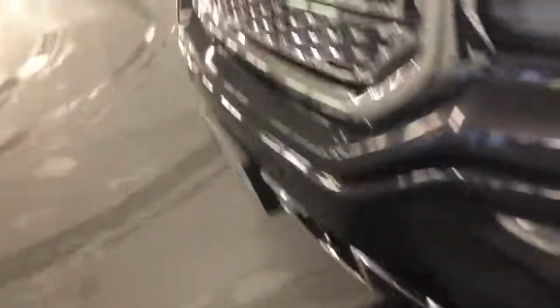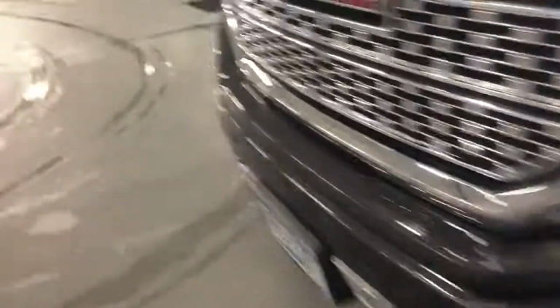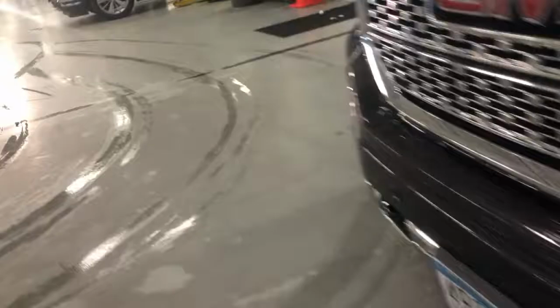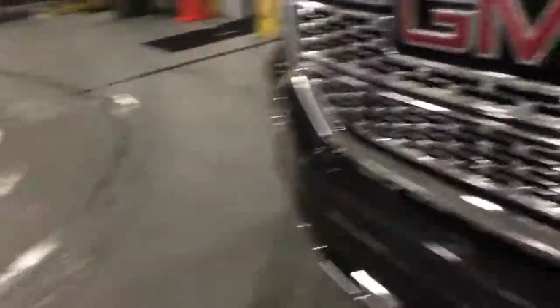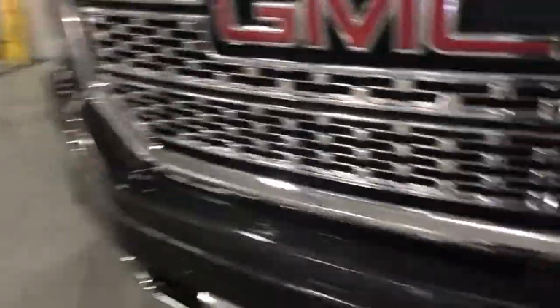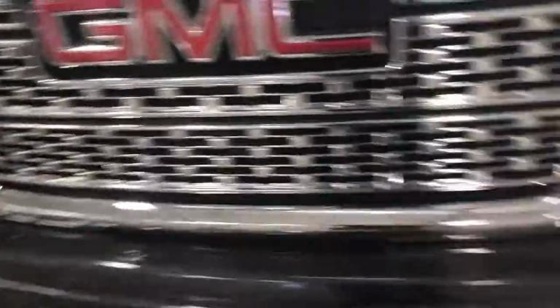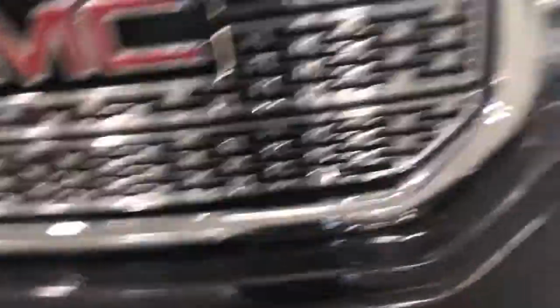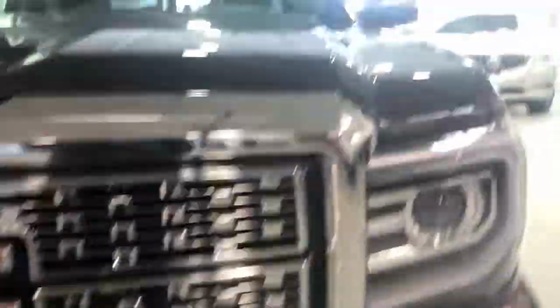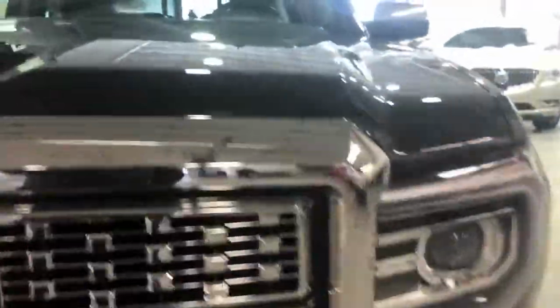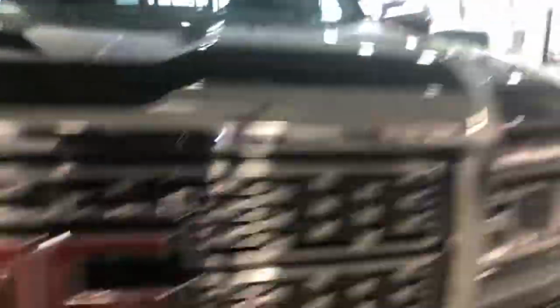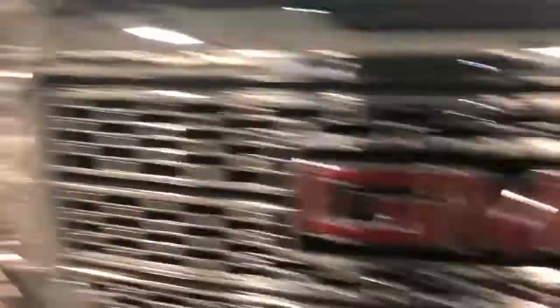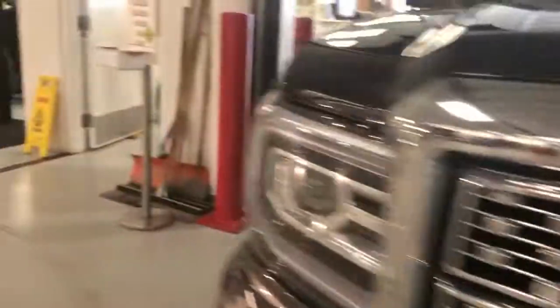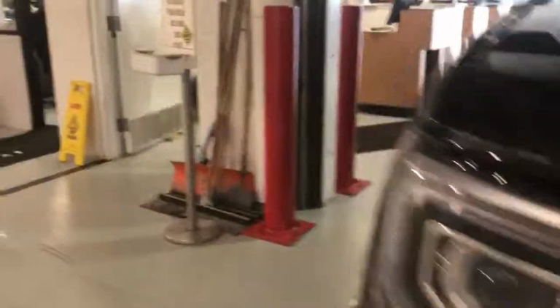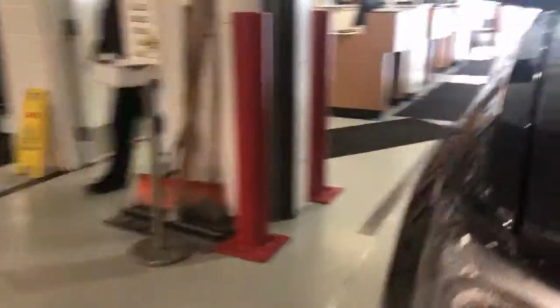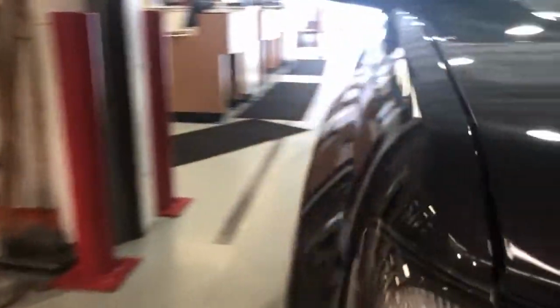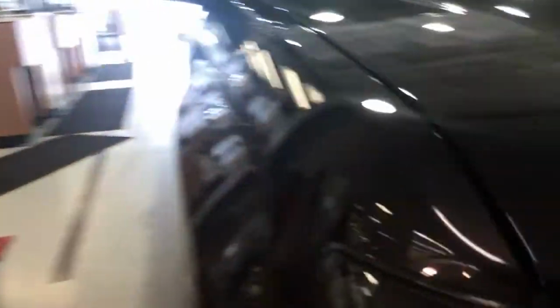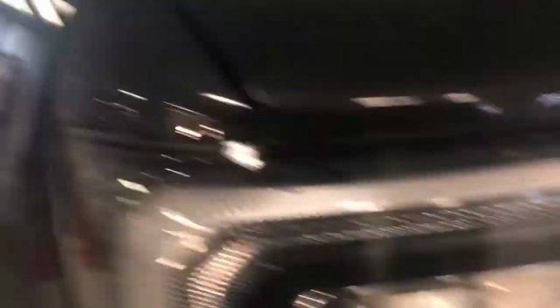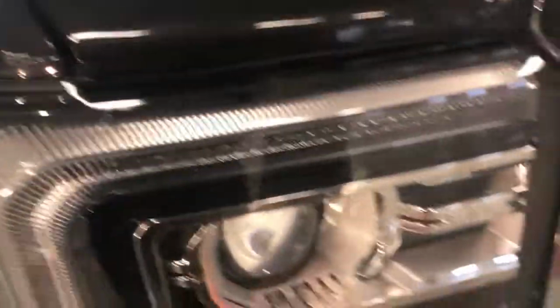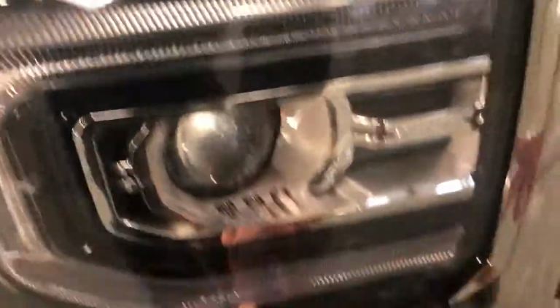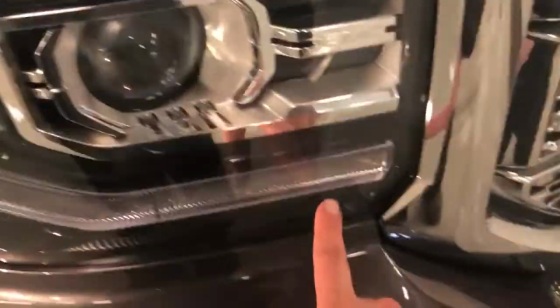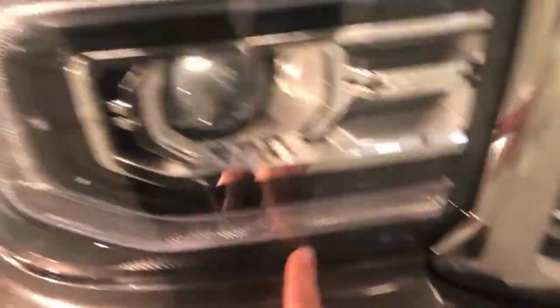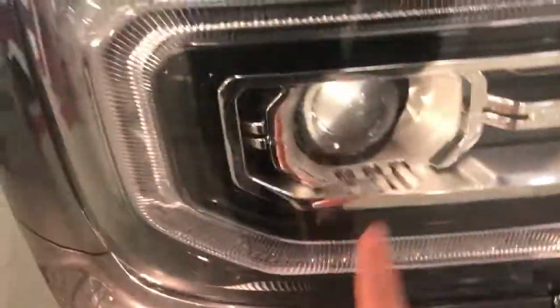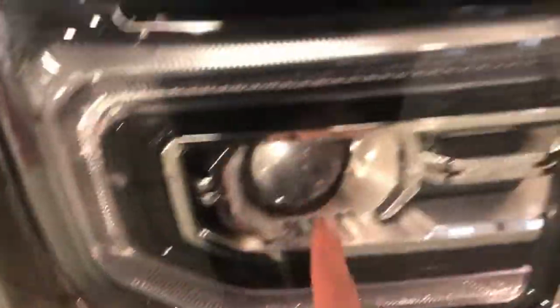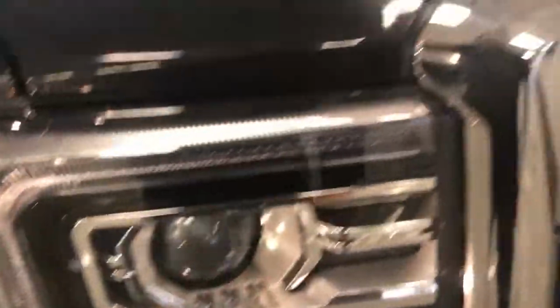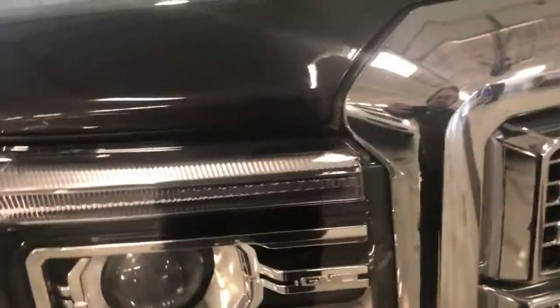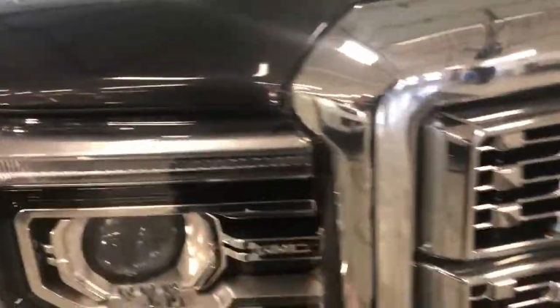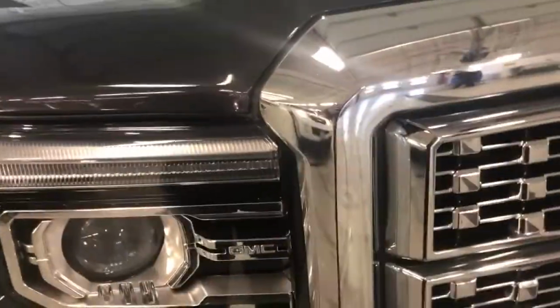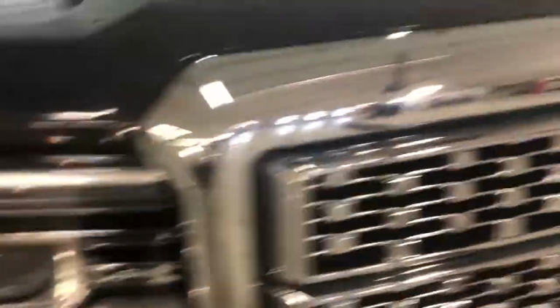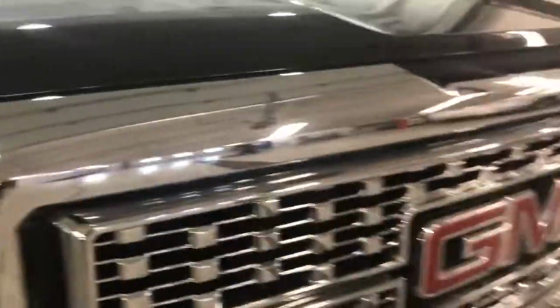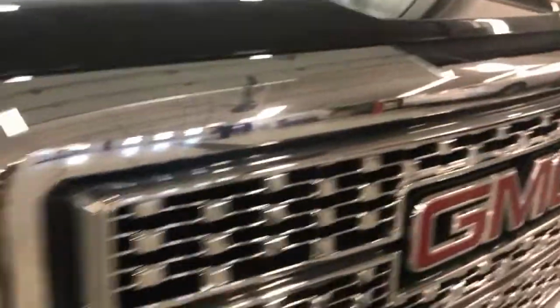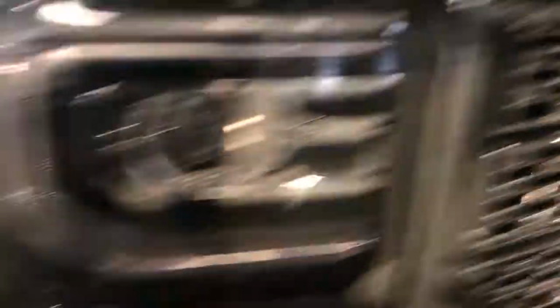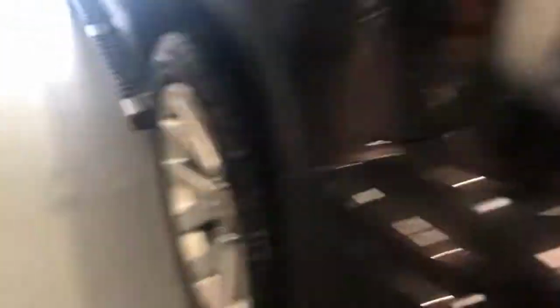Of course, it's Denali, so it has the front sensors, fog lights, the gorgeous LED C-channel lights right here, high-intensity discharge headlights, and the Denali grill.